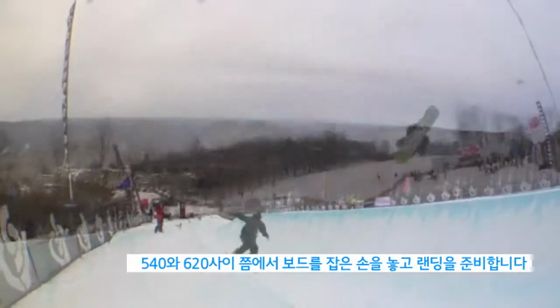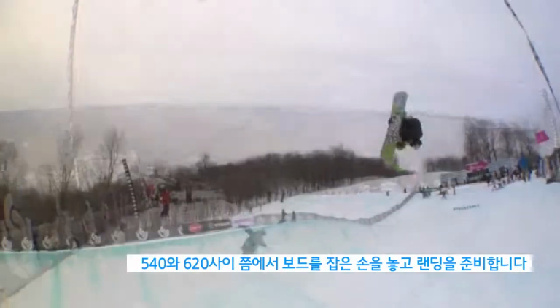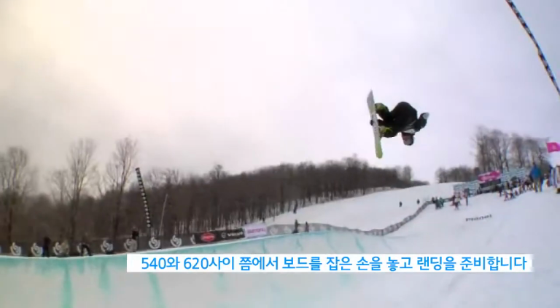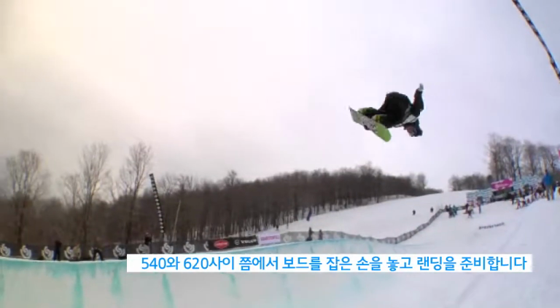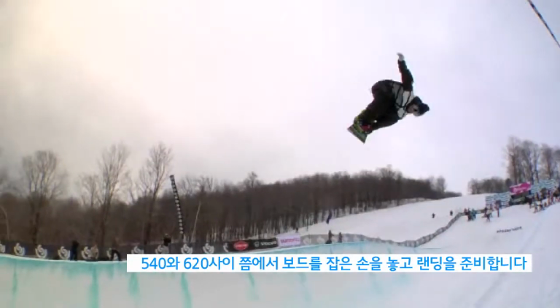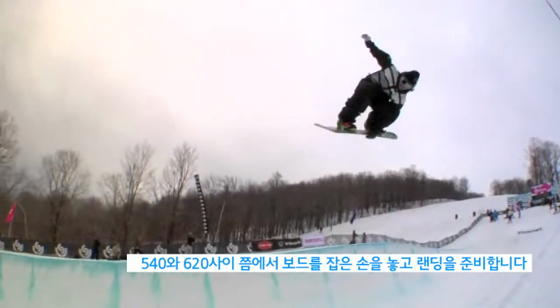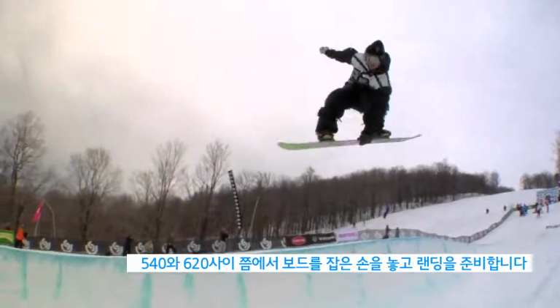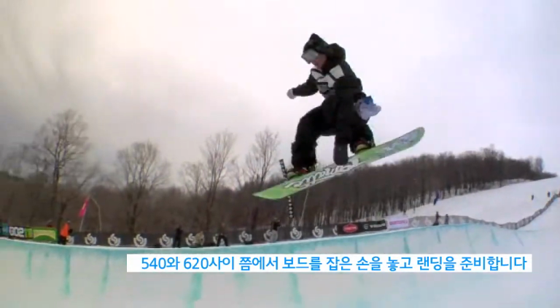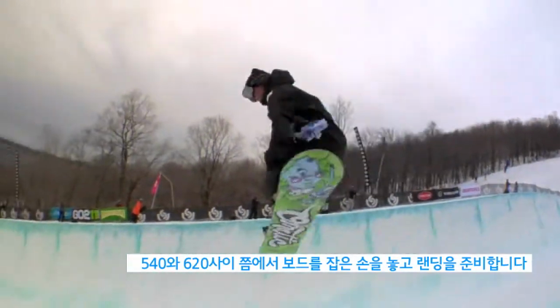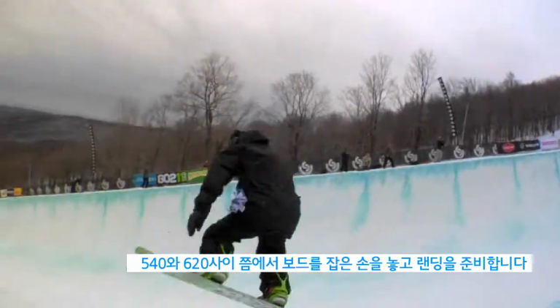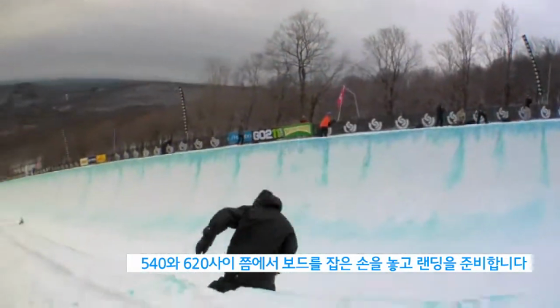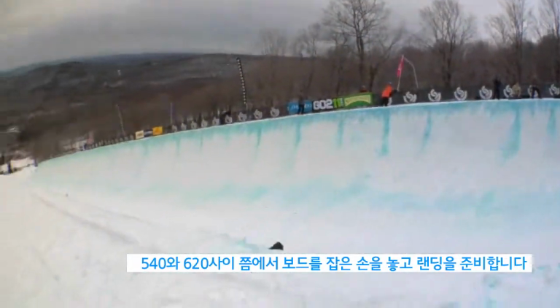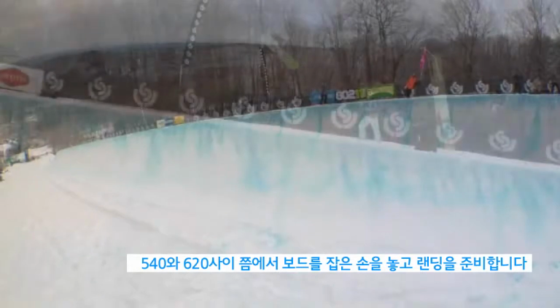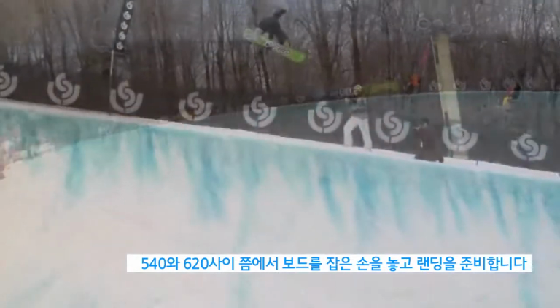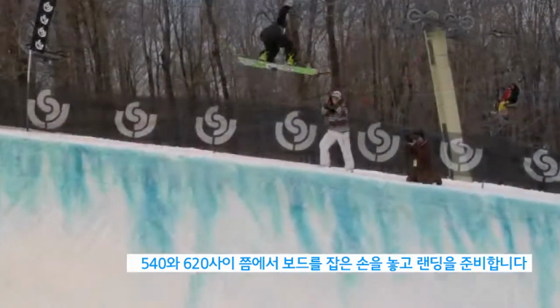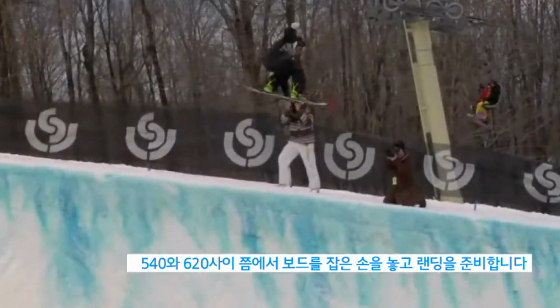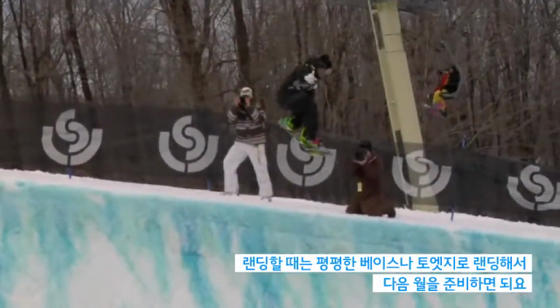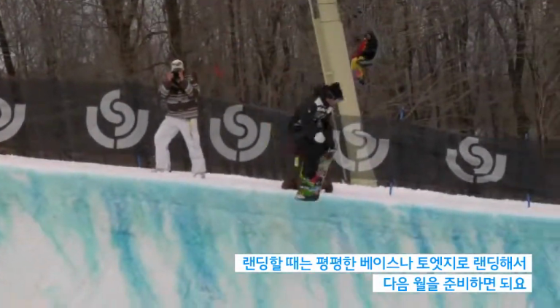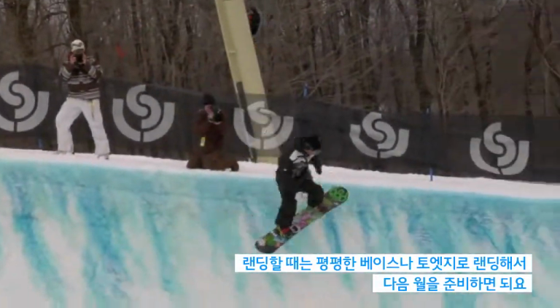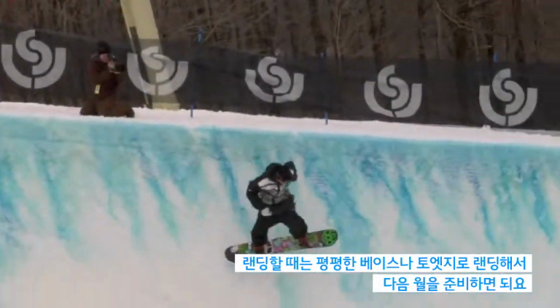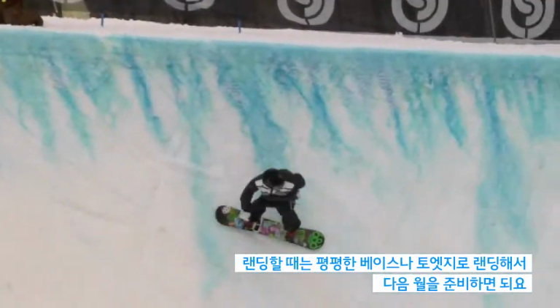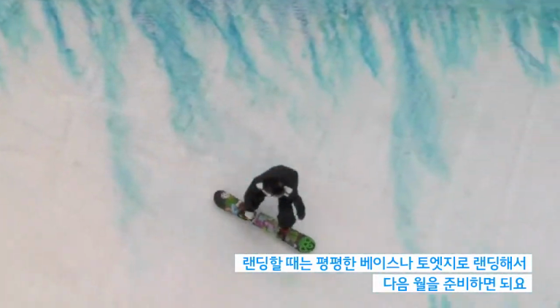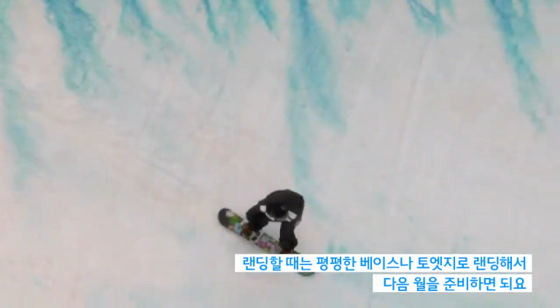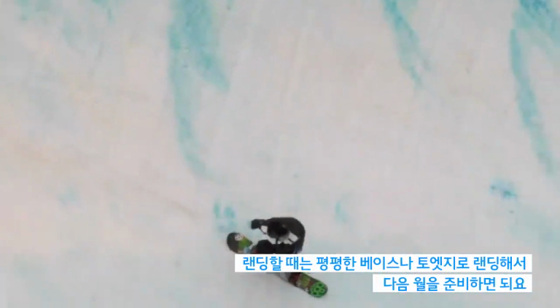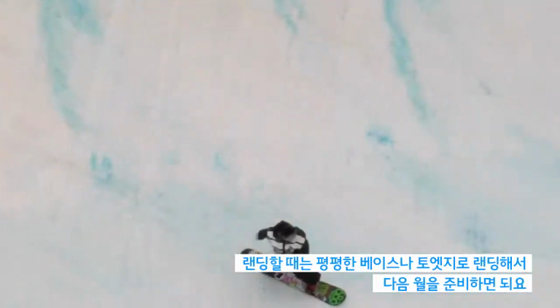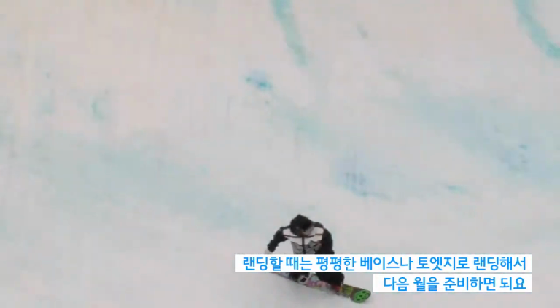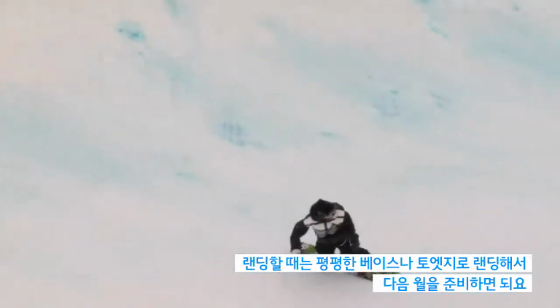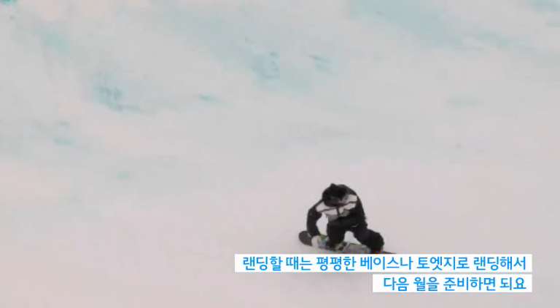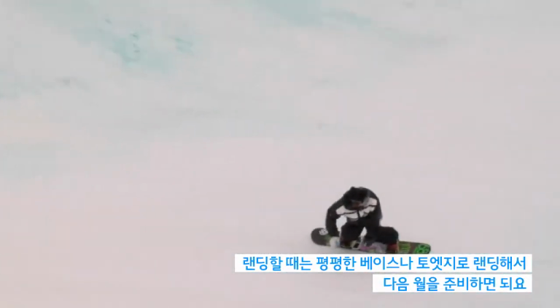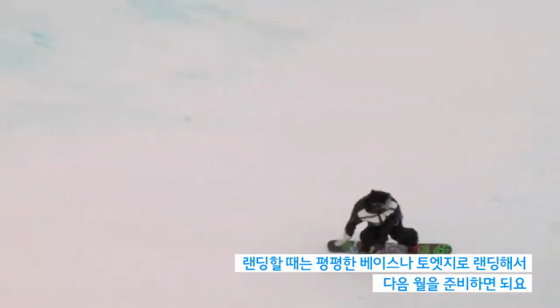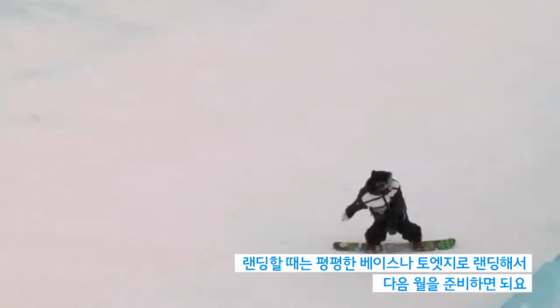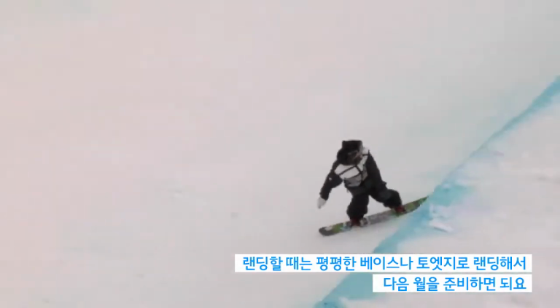Once you get between 540 and 720, you're going to let go of the grab and prepare to land. When you come around landing, you're going to want to land either flat base or on your toe edge again, to get ready for the next wall.